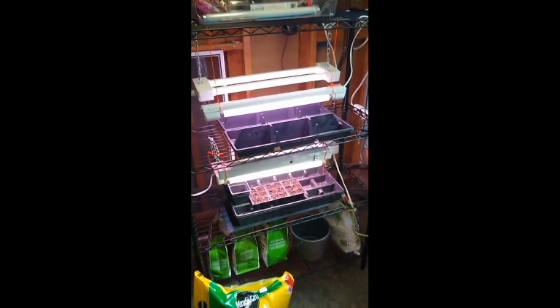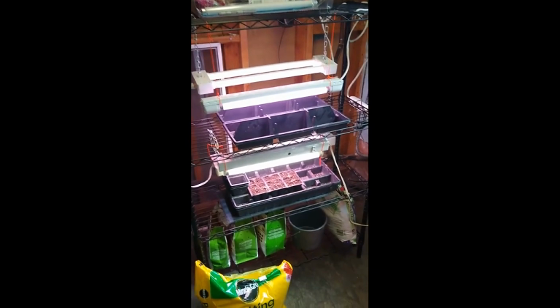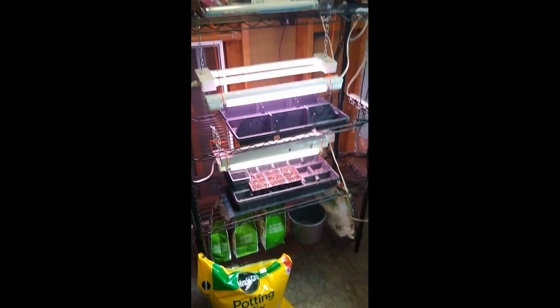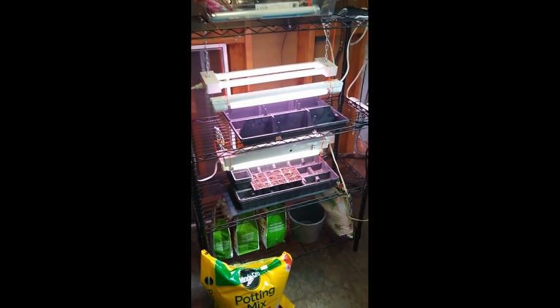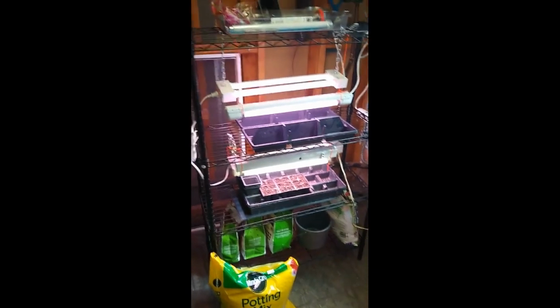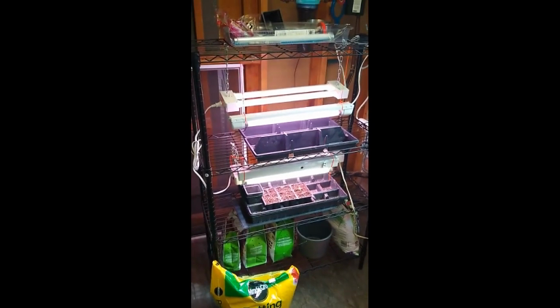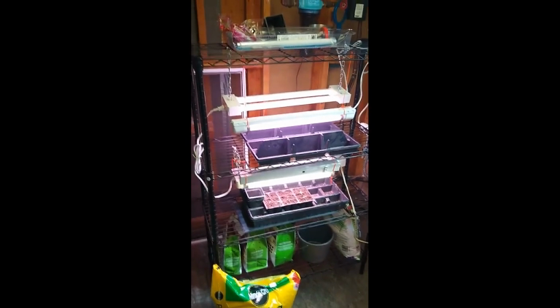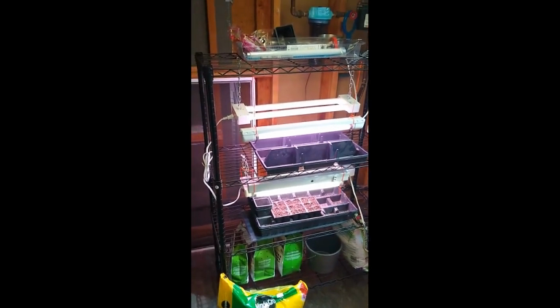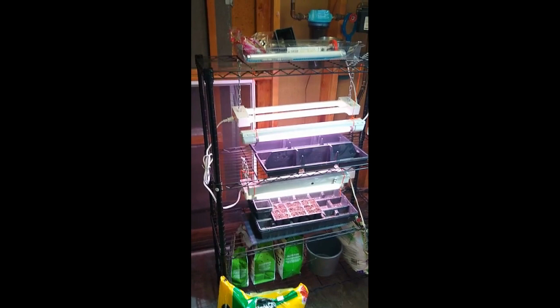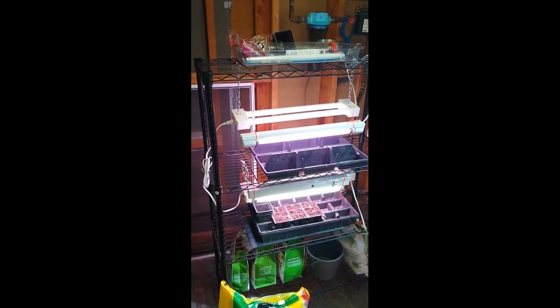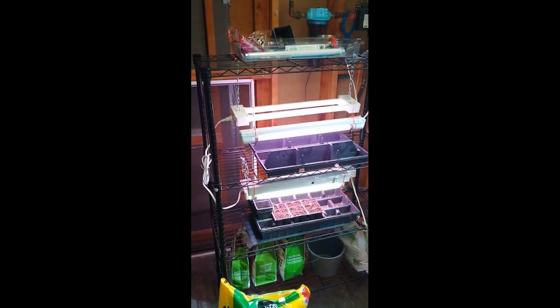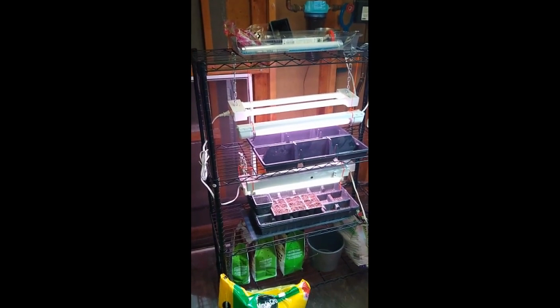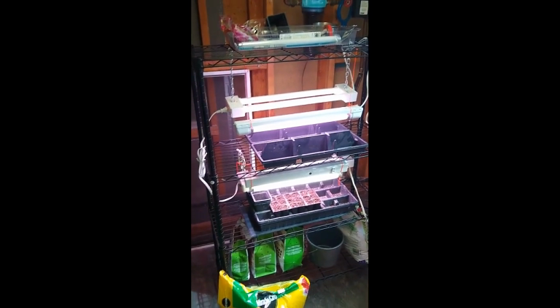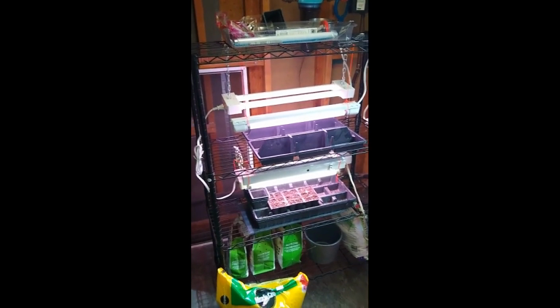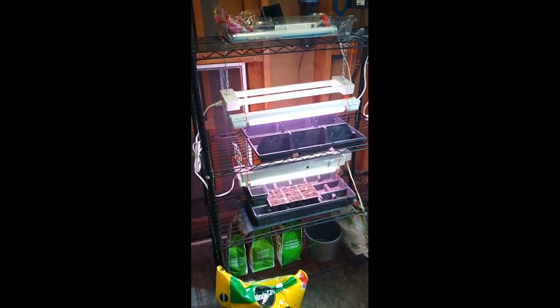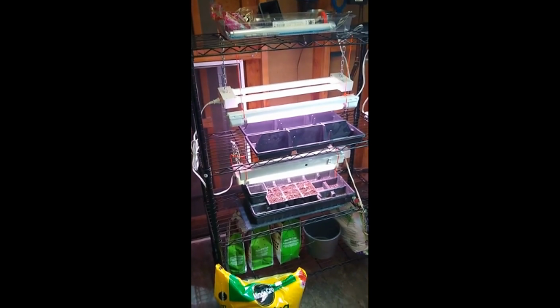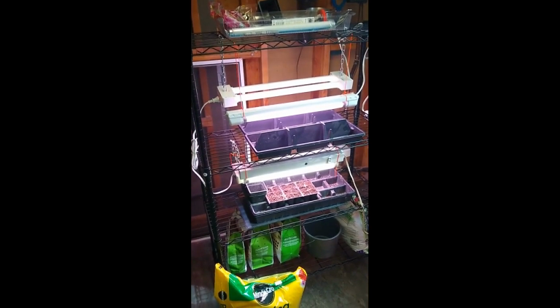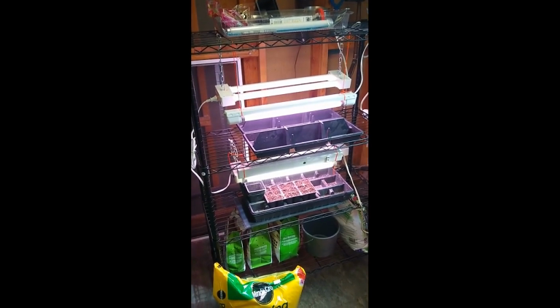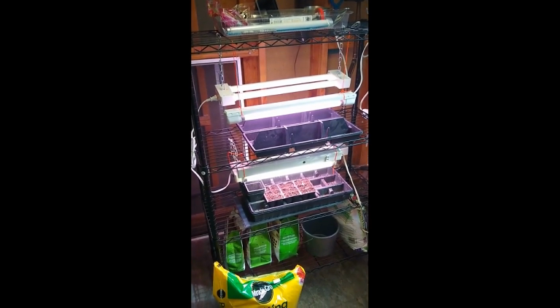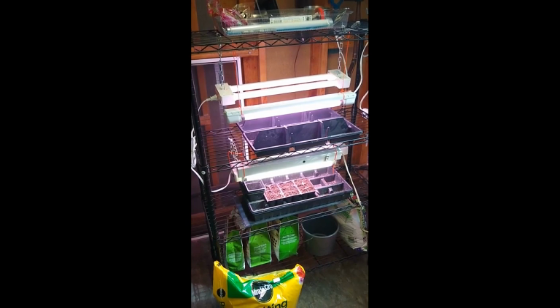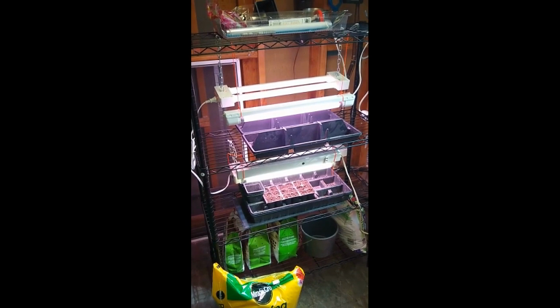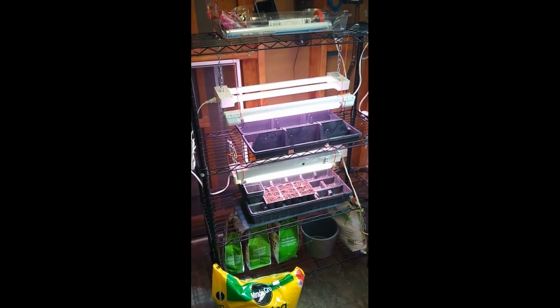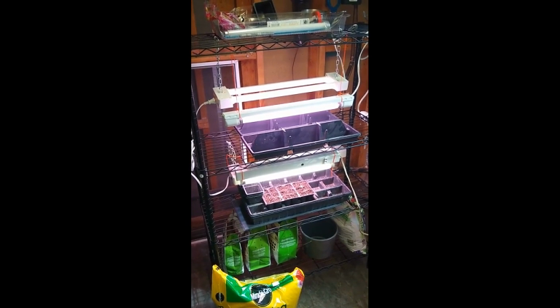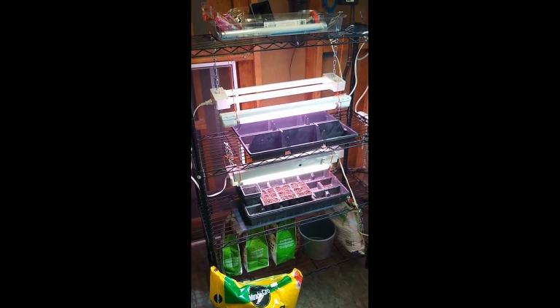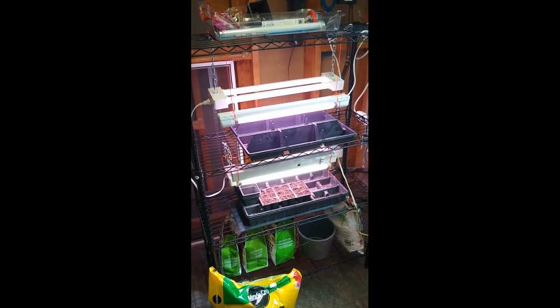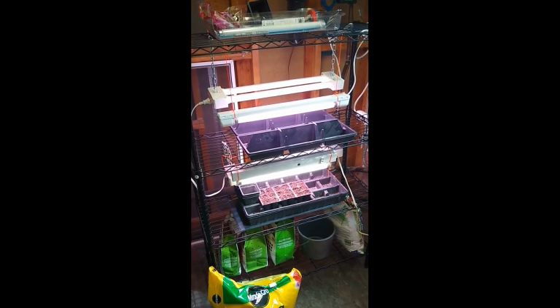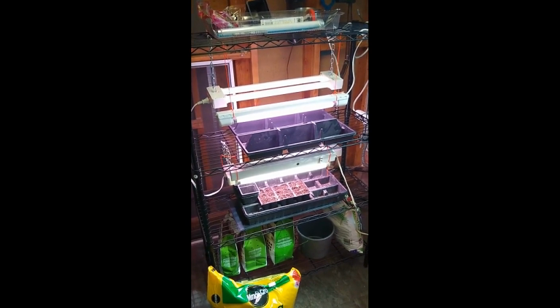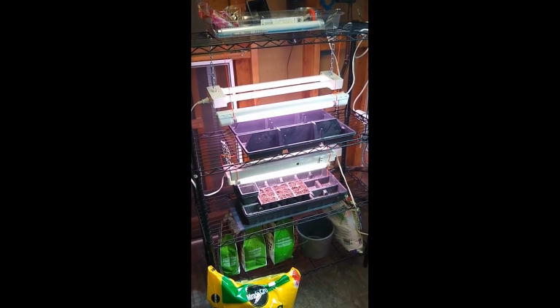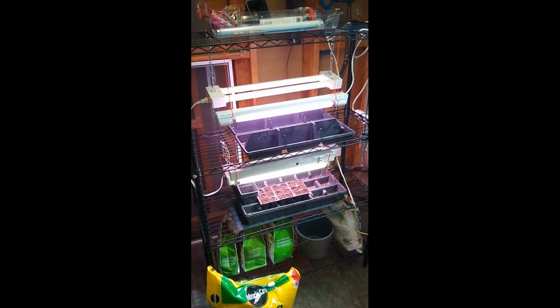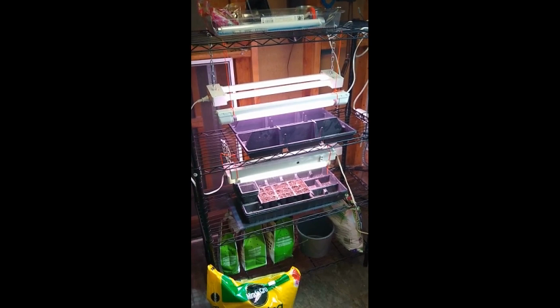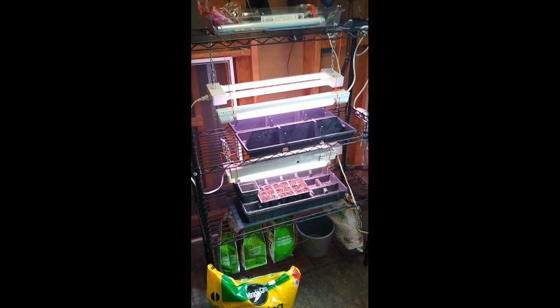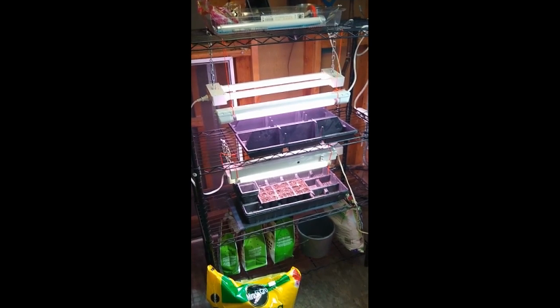What I have is this shelf you see here. It's easy to find these shelves at hardware stores, so that's where I got this. I mainly use the middle two shelves. I have a pretty big garden, but even with that amount of space, I'm able to grow more than enough seeds for what I need.